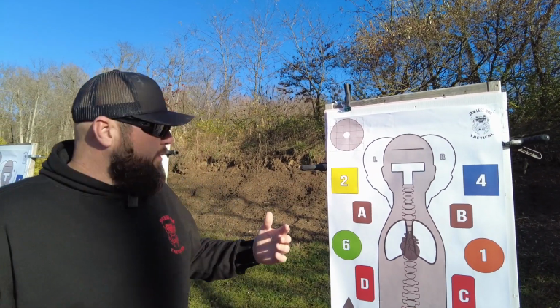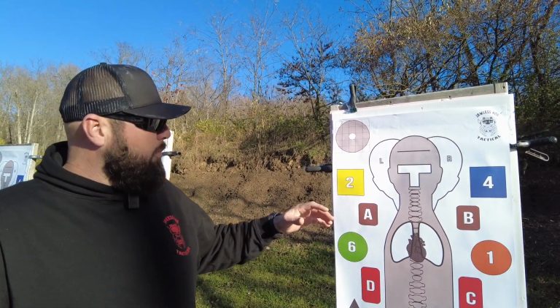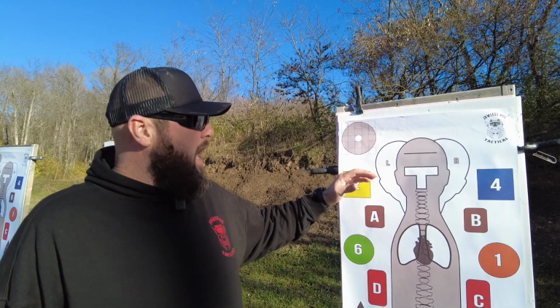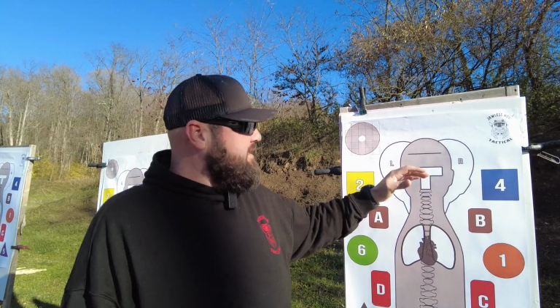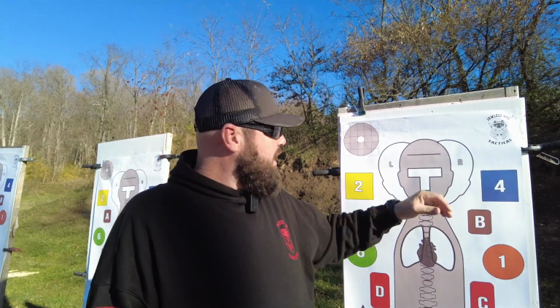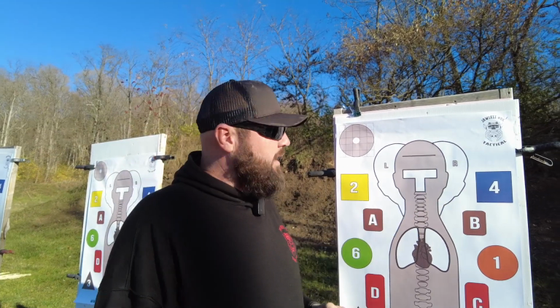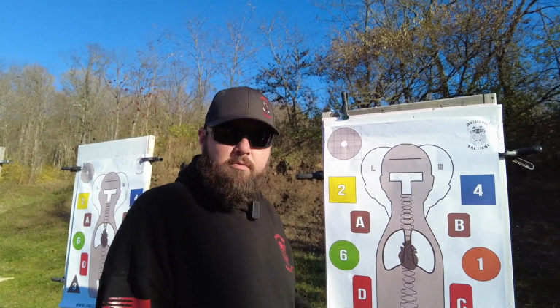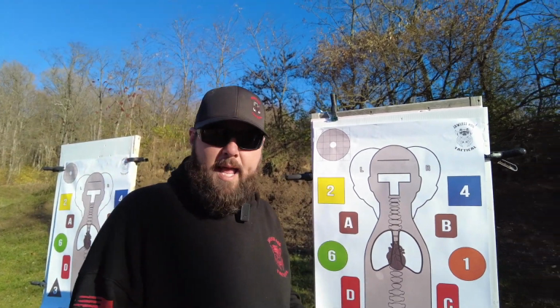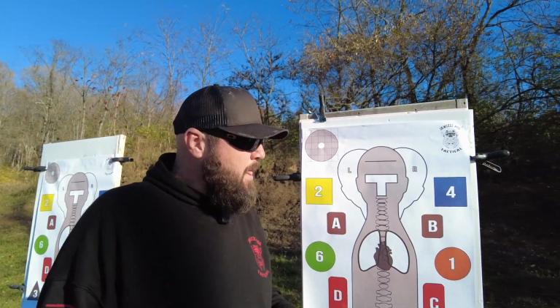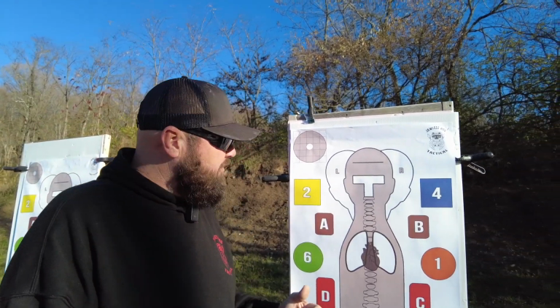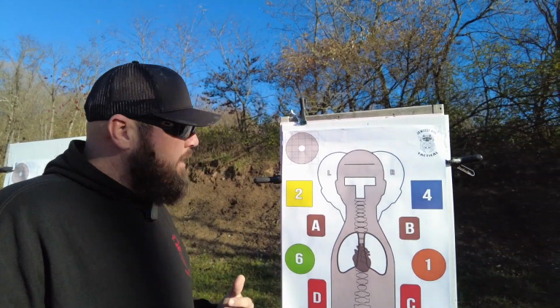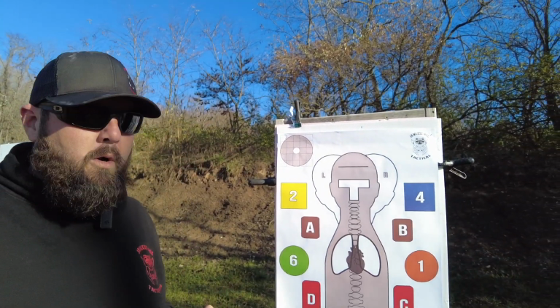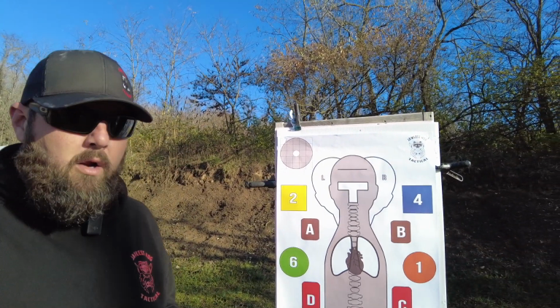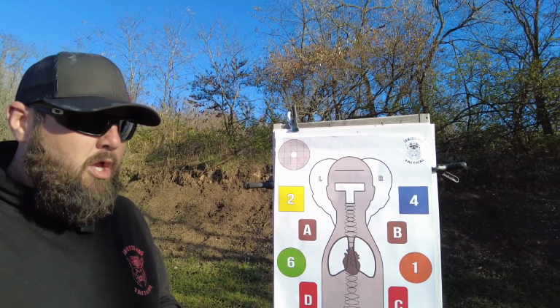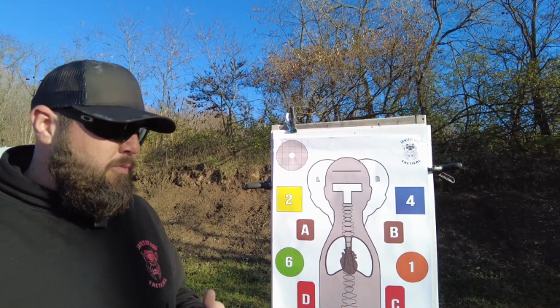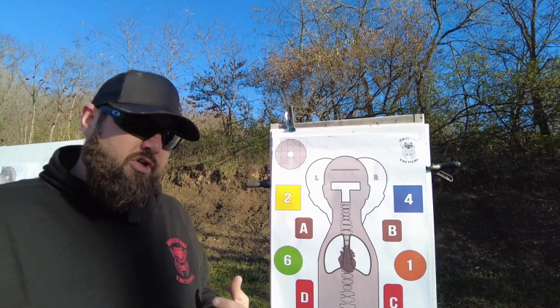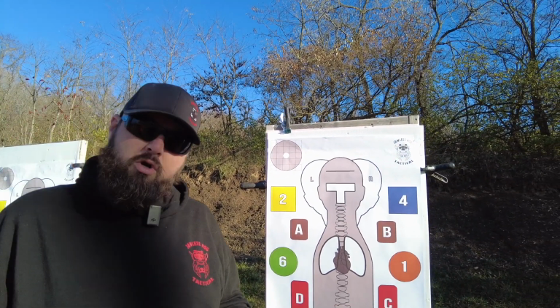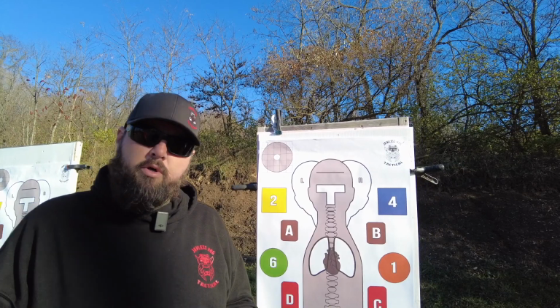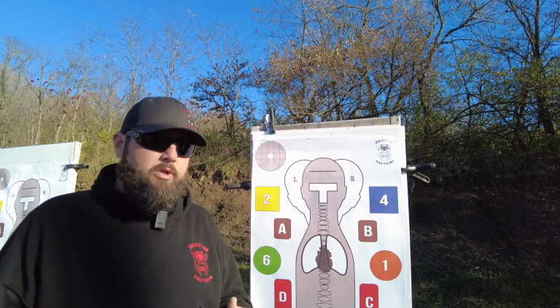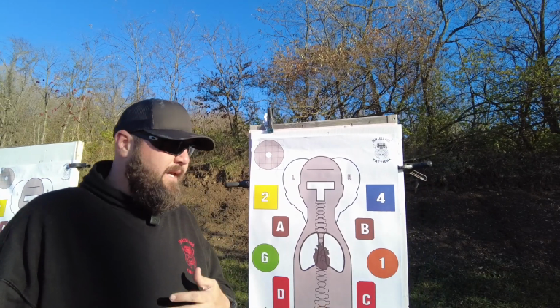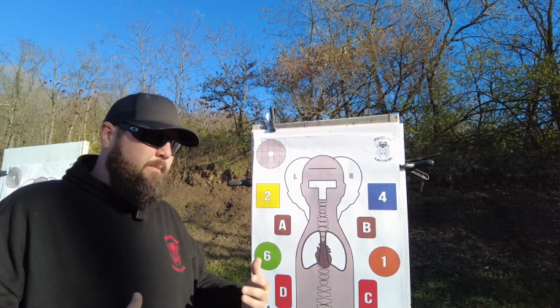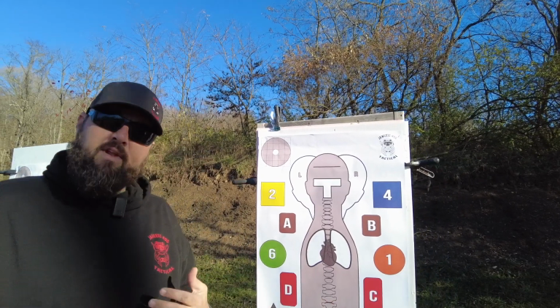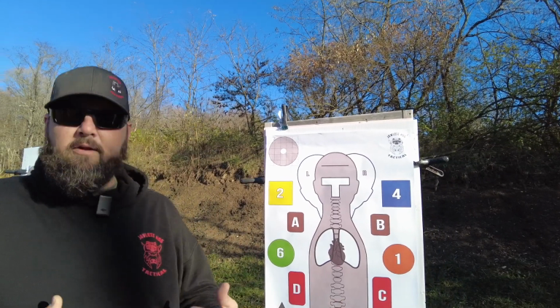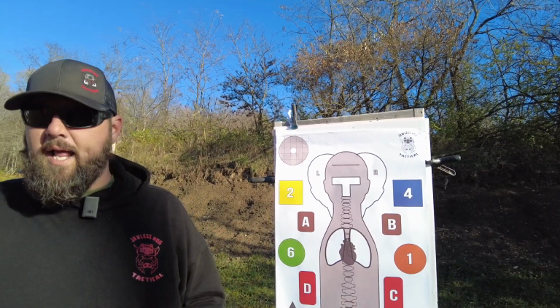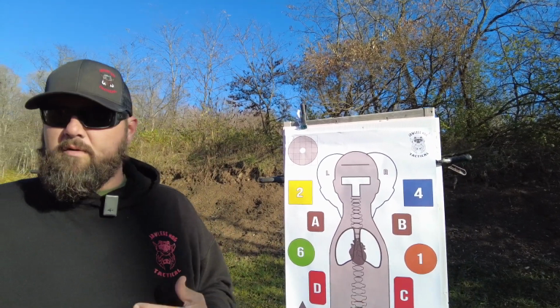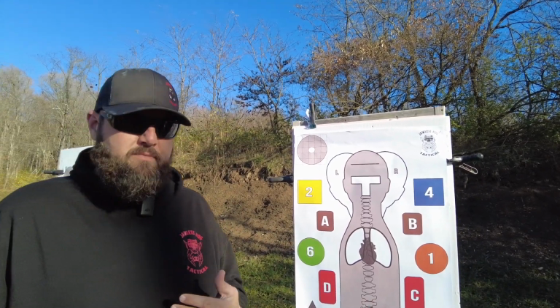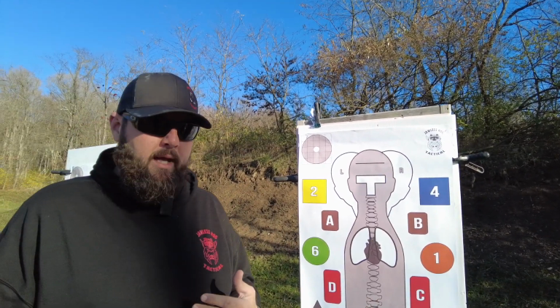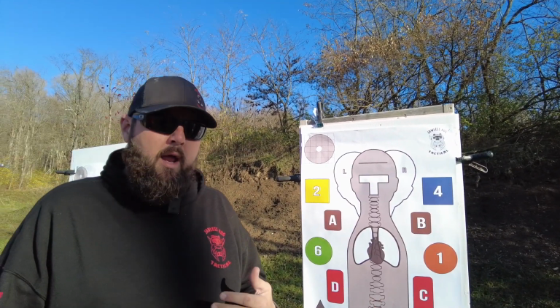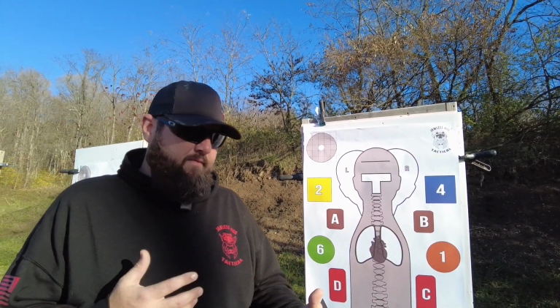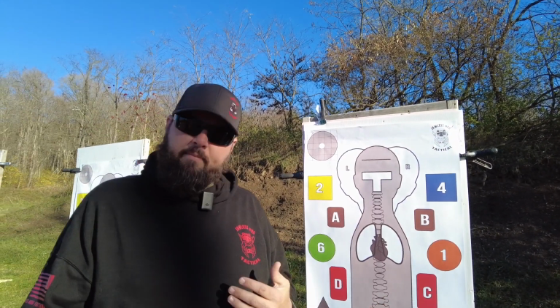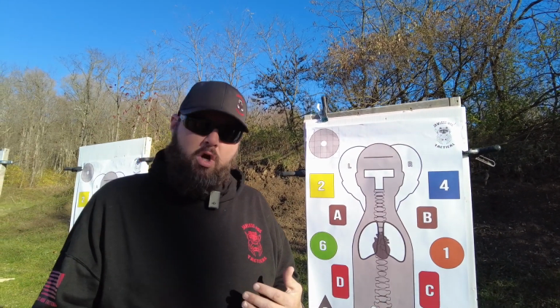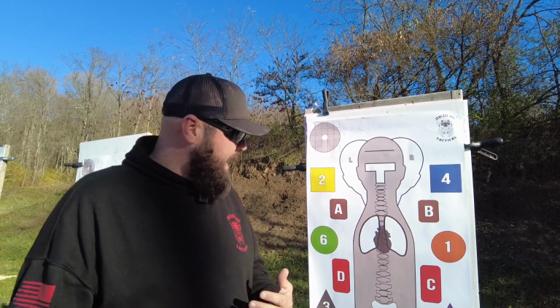We've also incorporated a hostage situation with a left and a right head. So if you're running in partner pairs, you can do pivot and turn drills — you can be given a command of left head or right head, and then you have to snap to the target and engage.